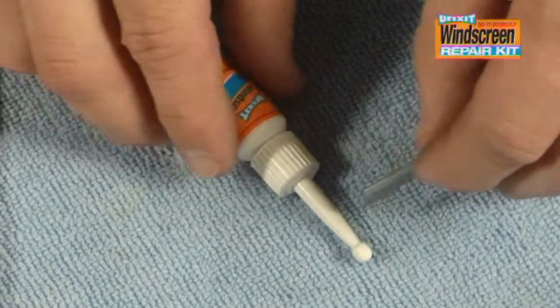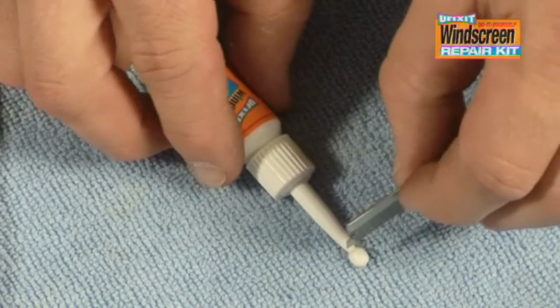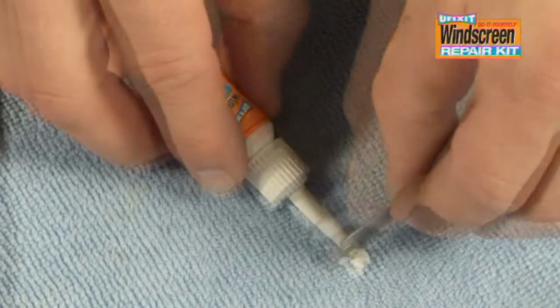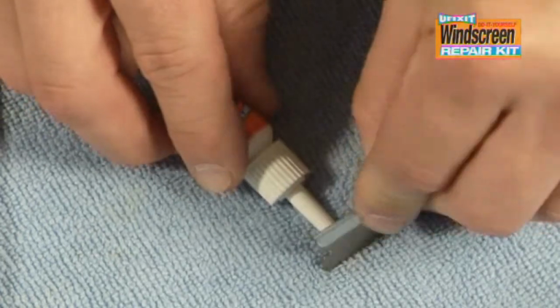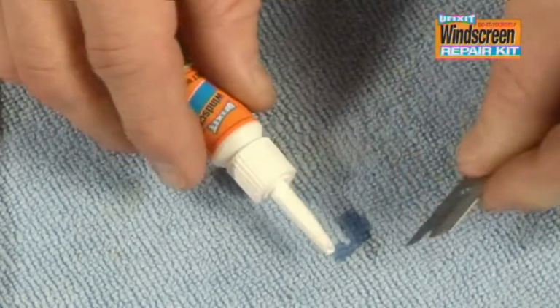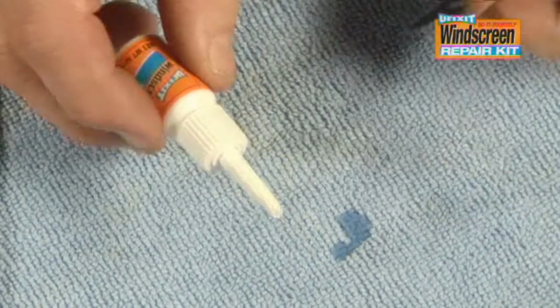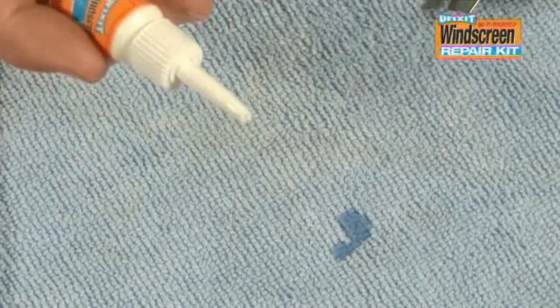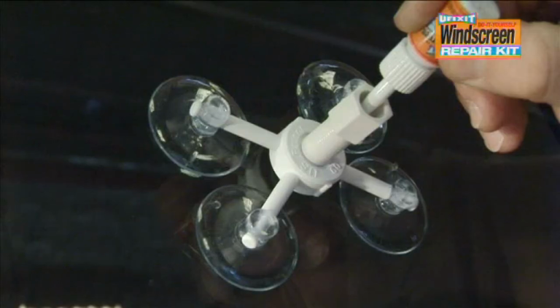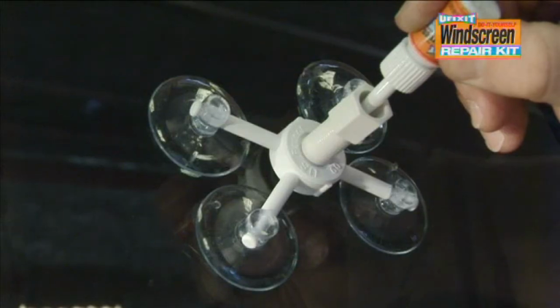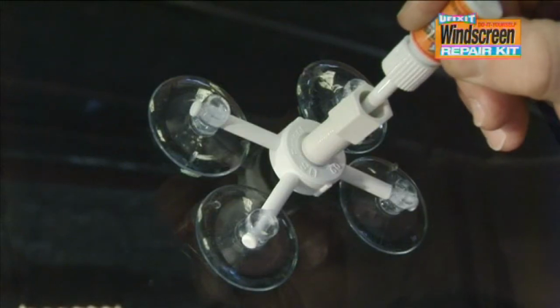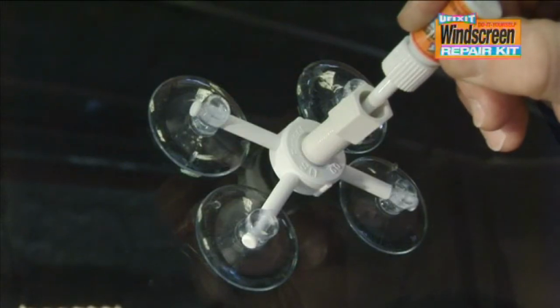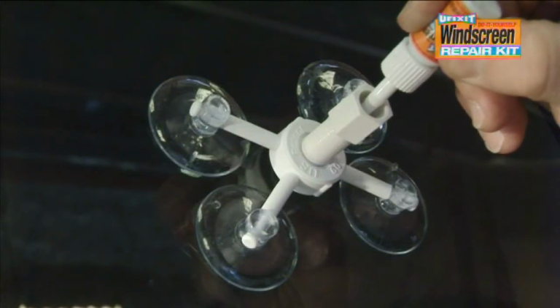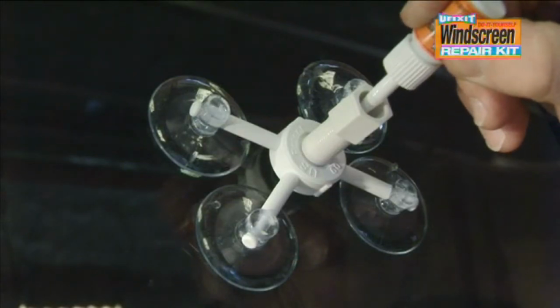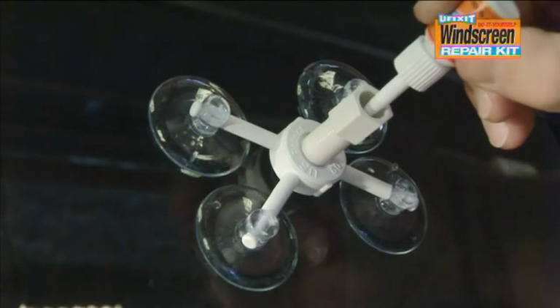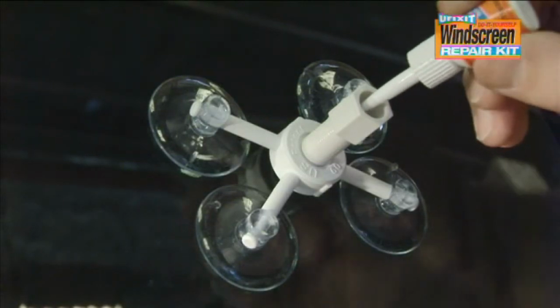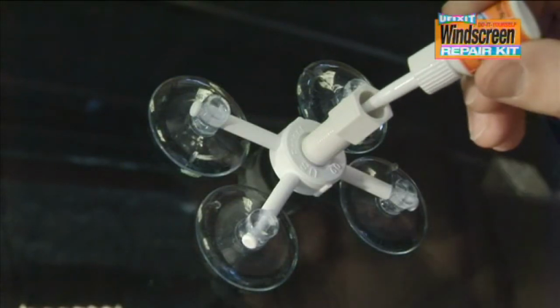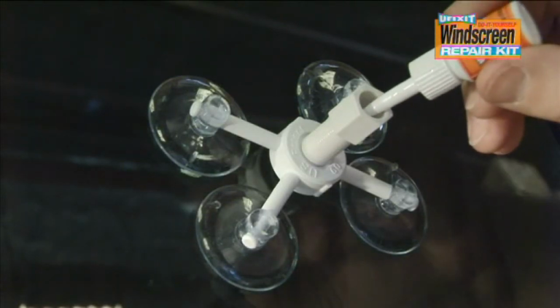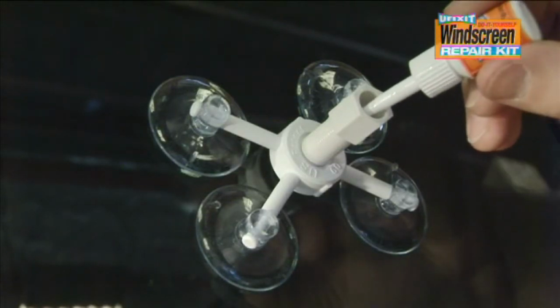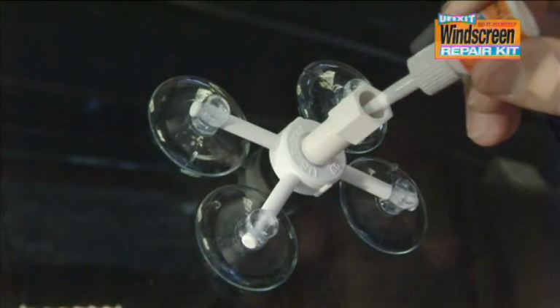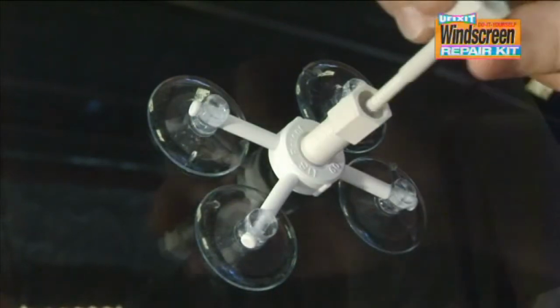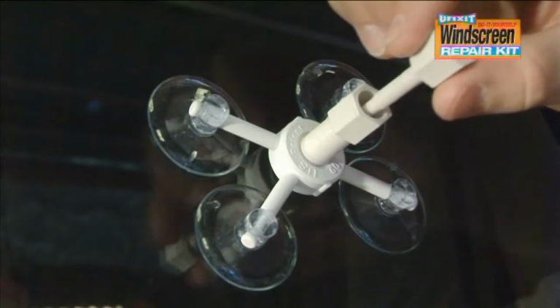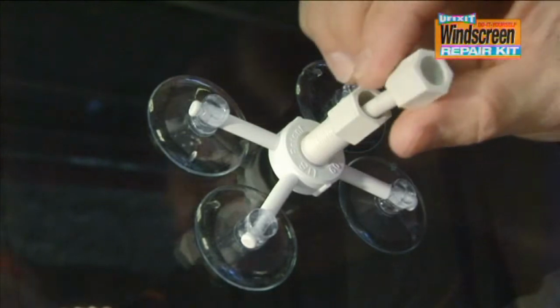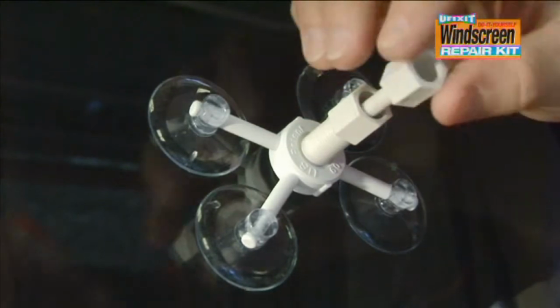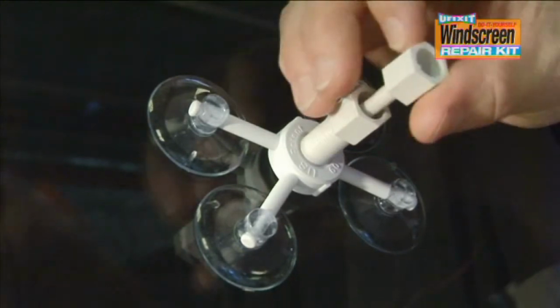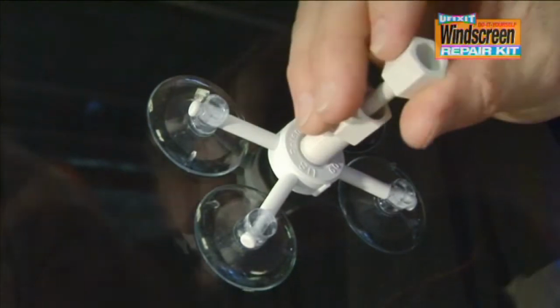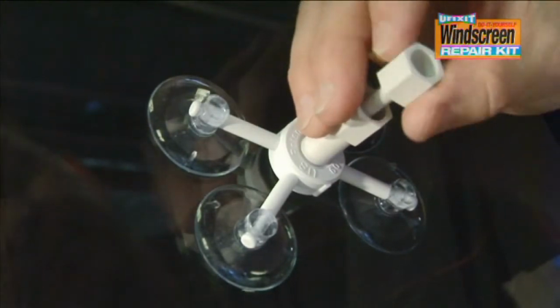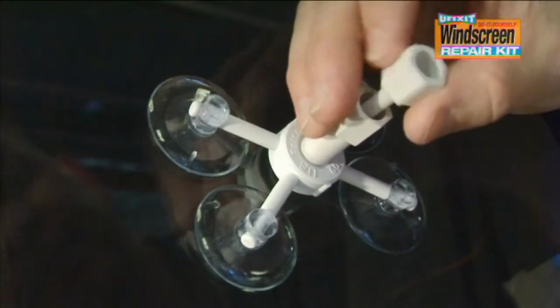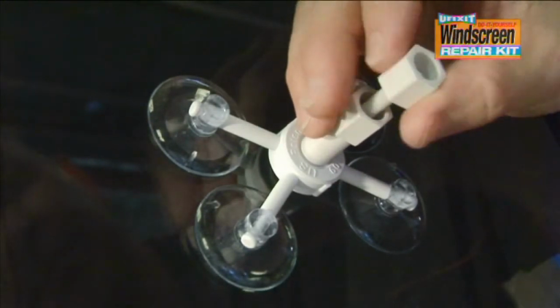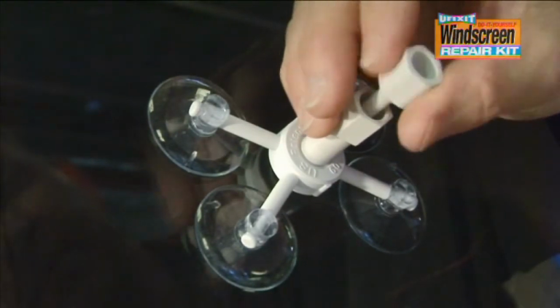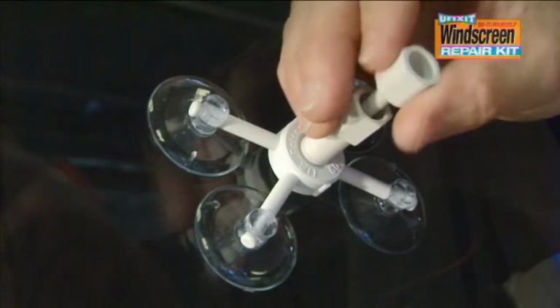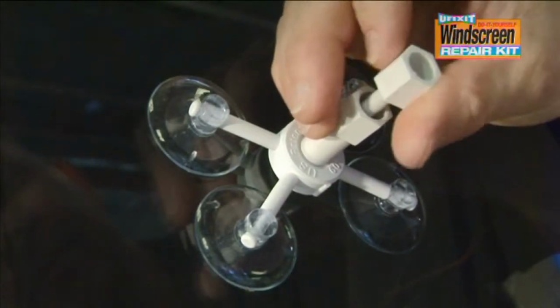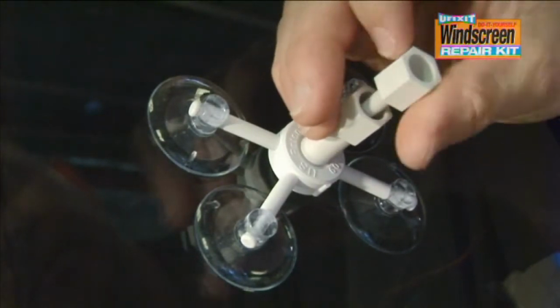Cut off the top of the resin bottle. Dispense five drops of the resin into the resin chamber. Screw the plunger into the resin chamber until it is nearly all the way in.